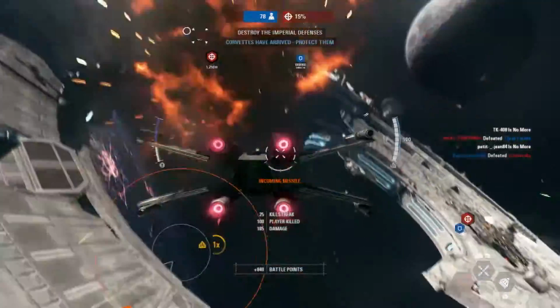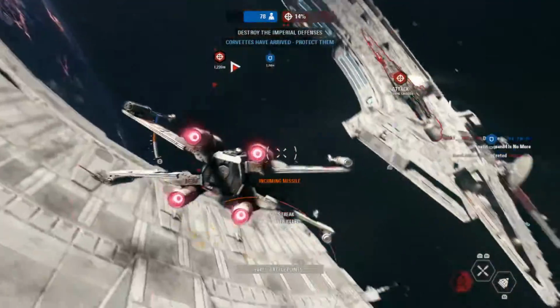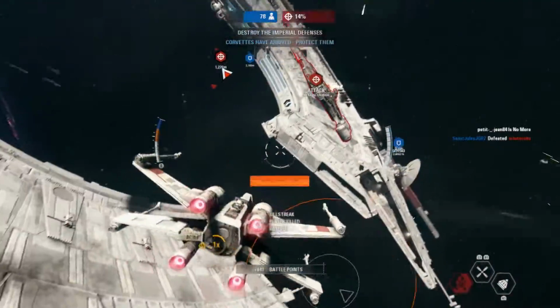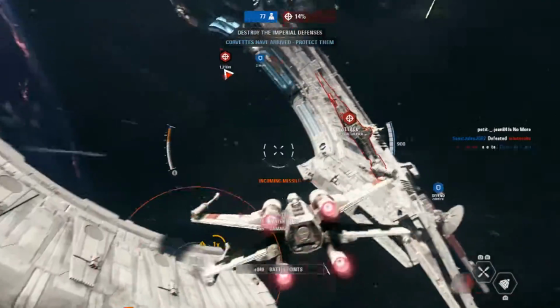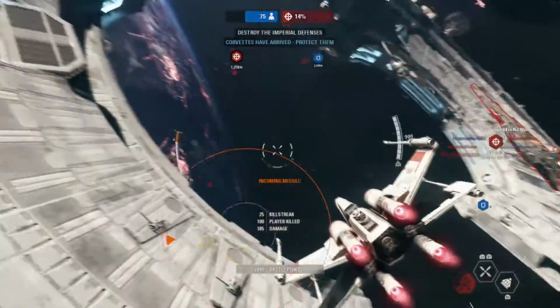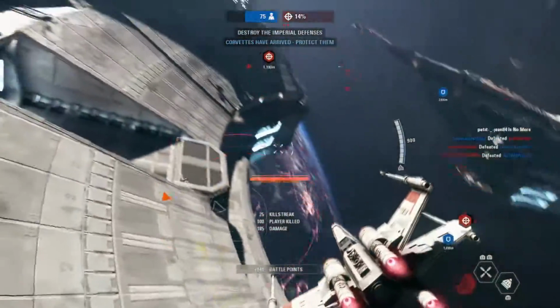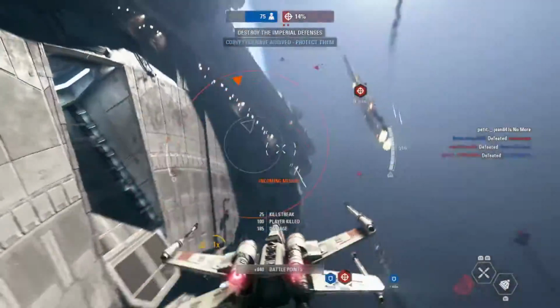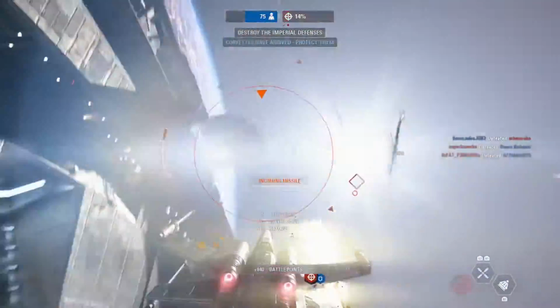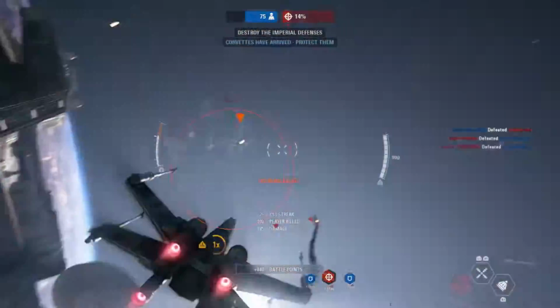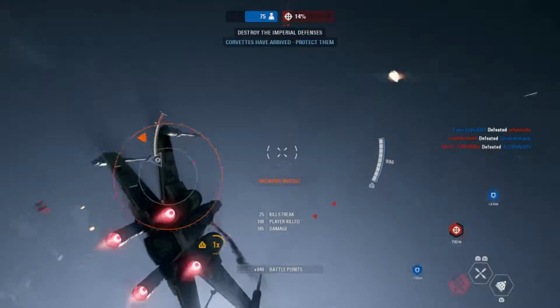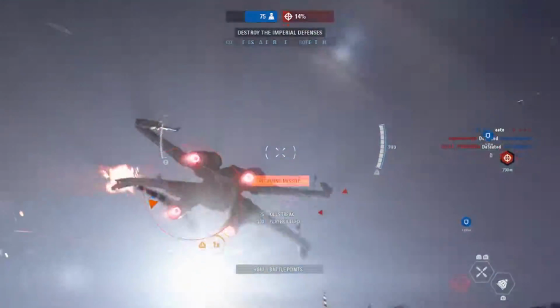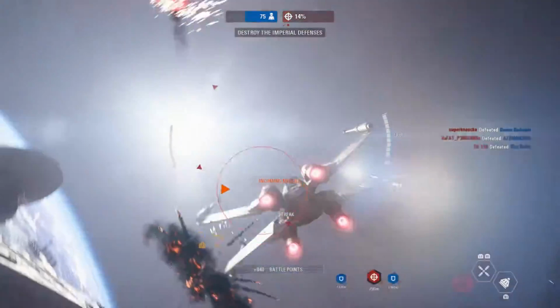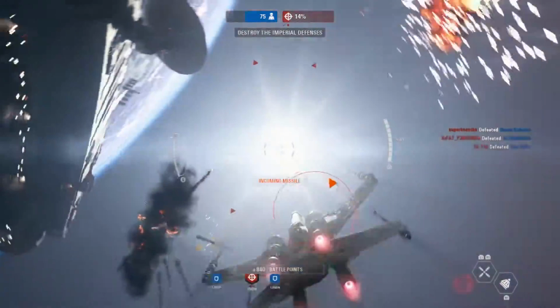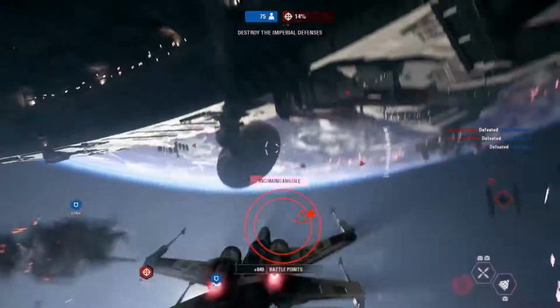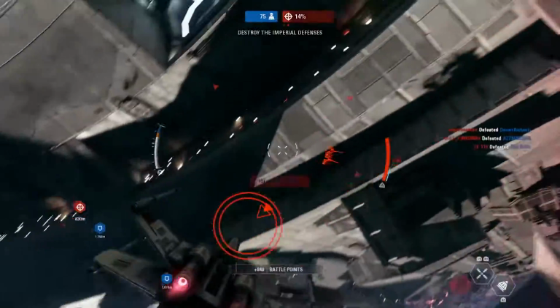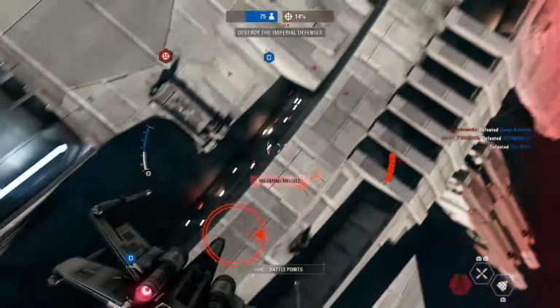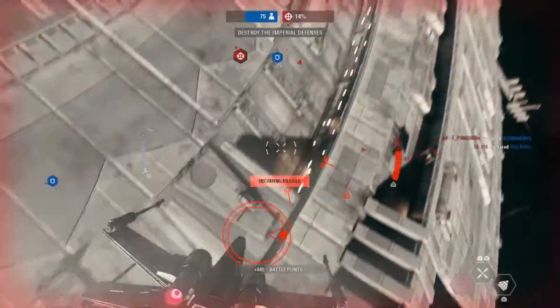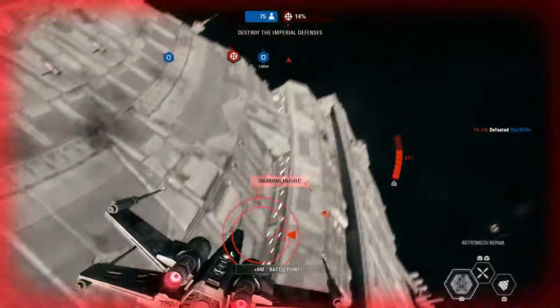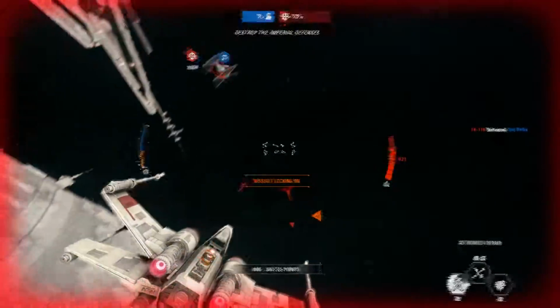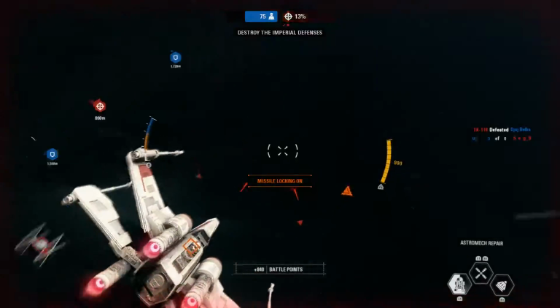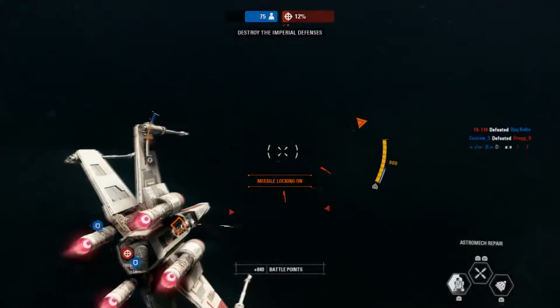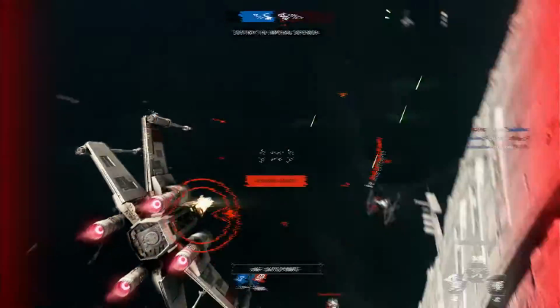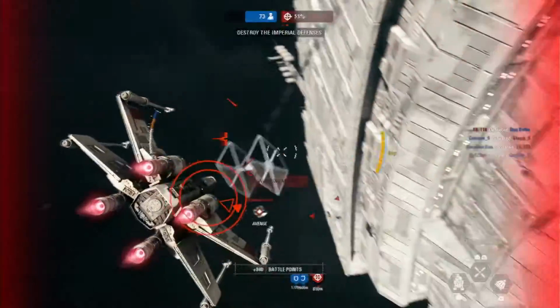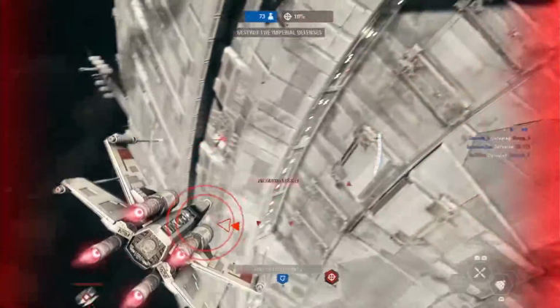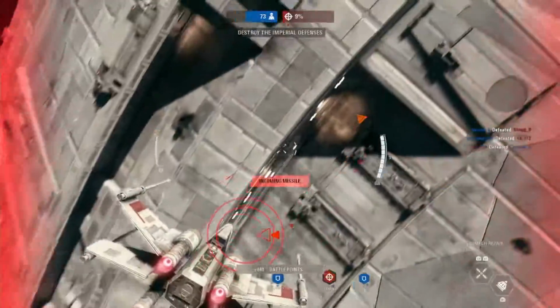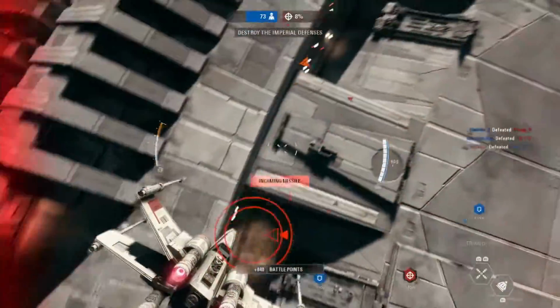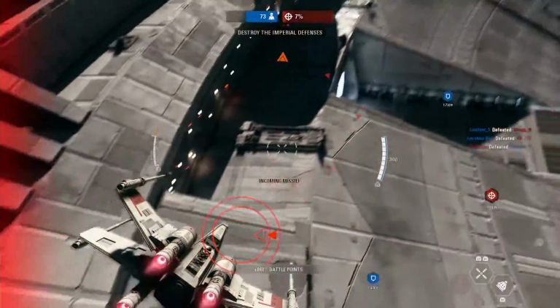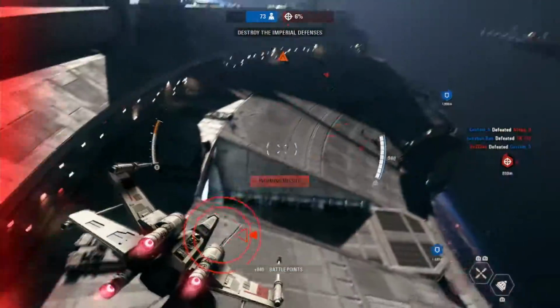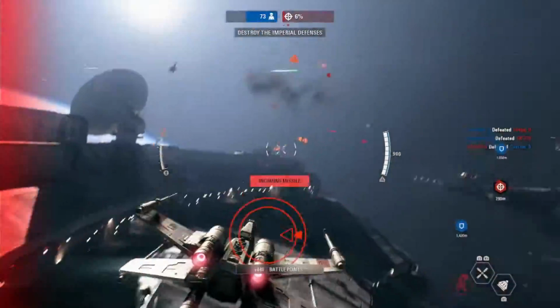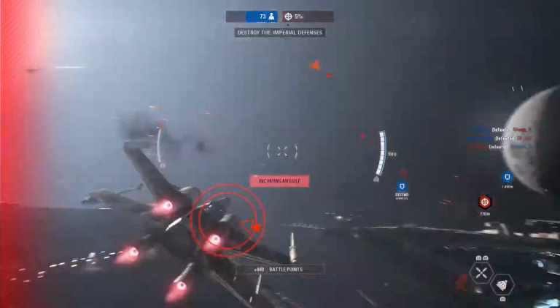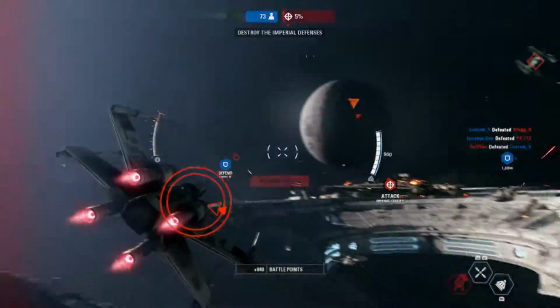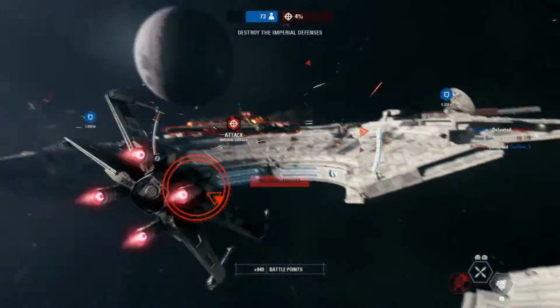Our blockade runners are here. Keep the Imperials off them and they will deal out serious damage. Another down. One cruiser down. One to go.